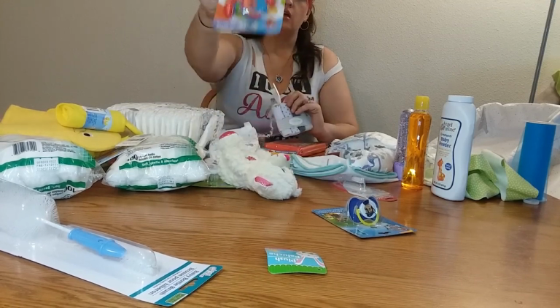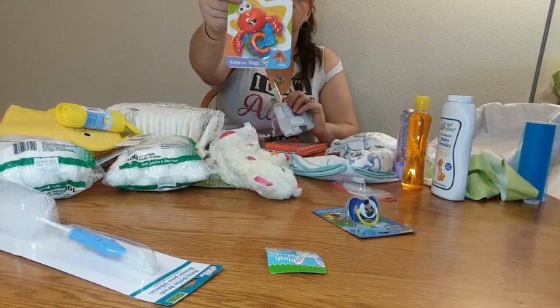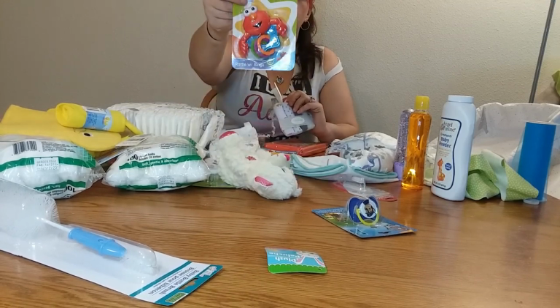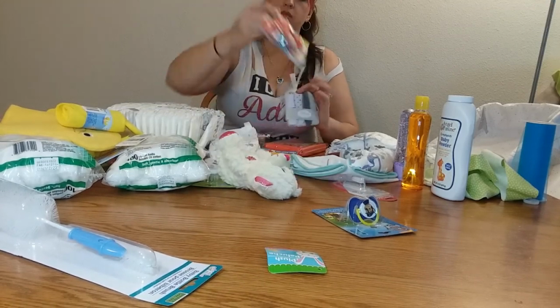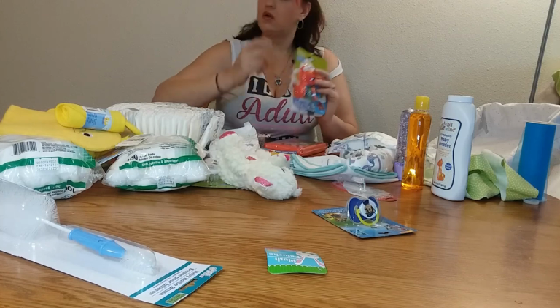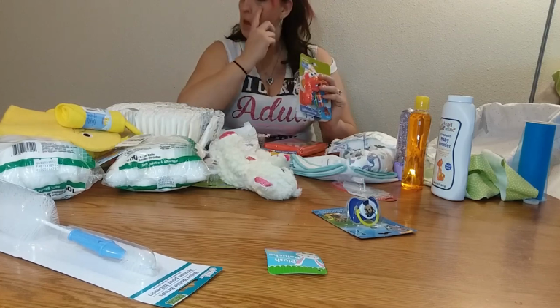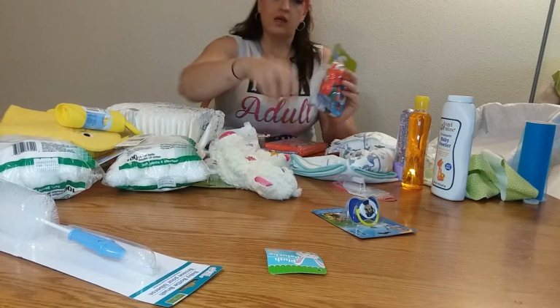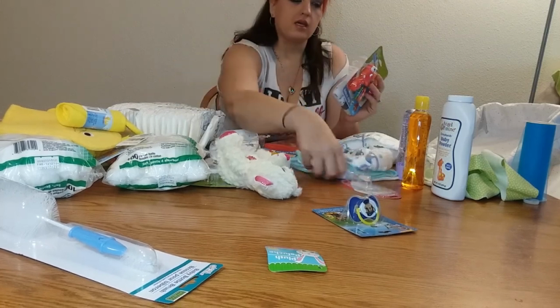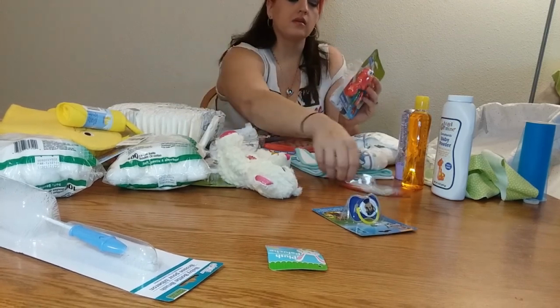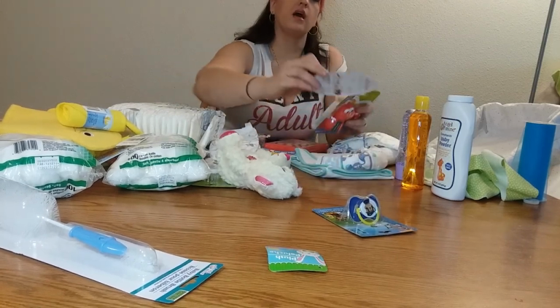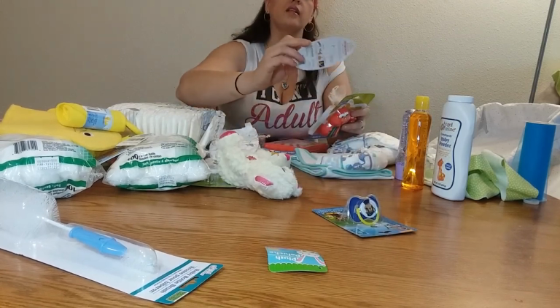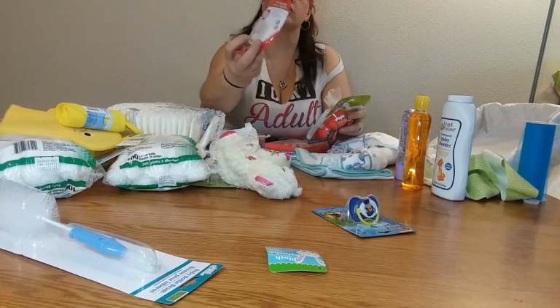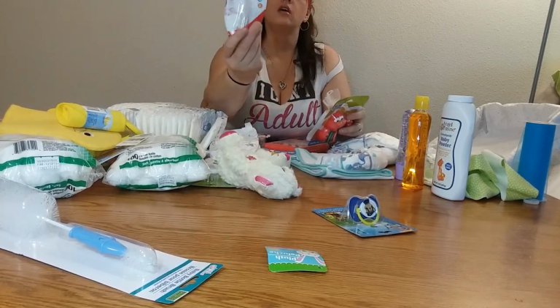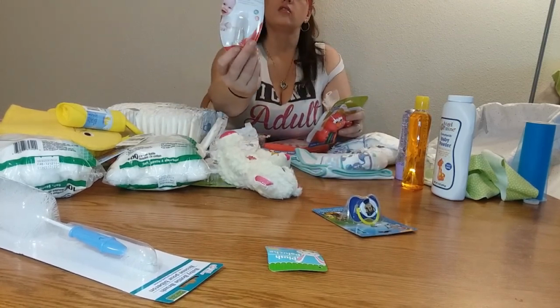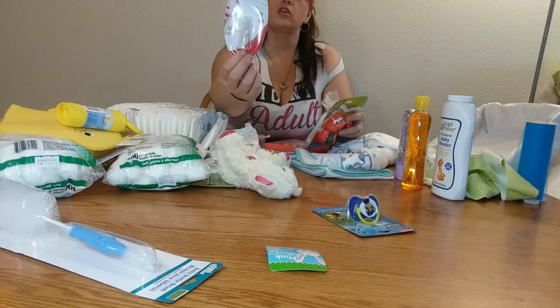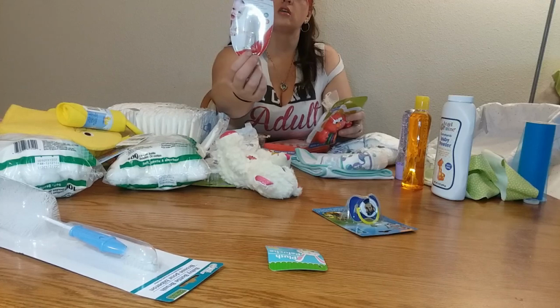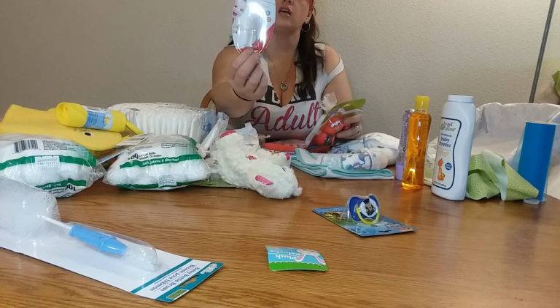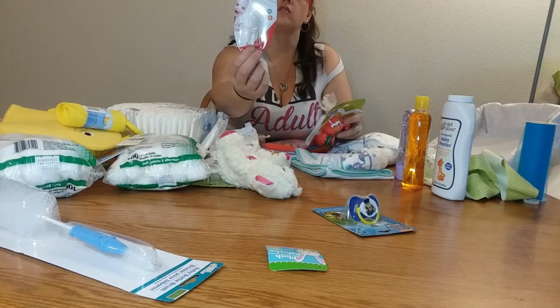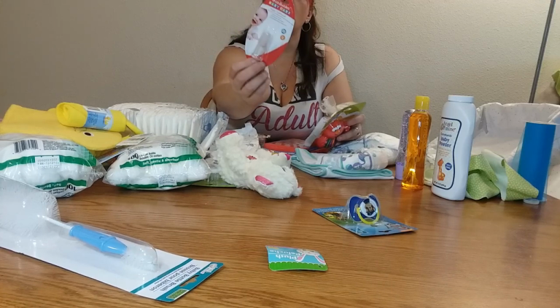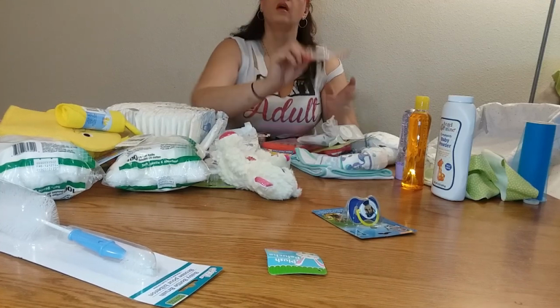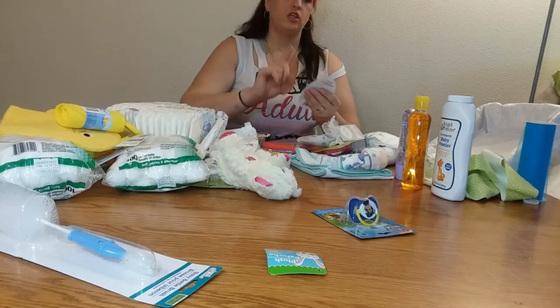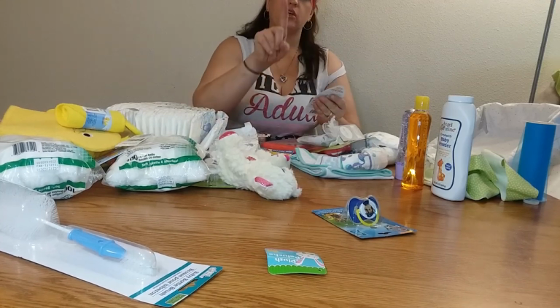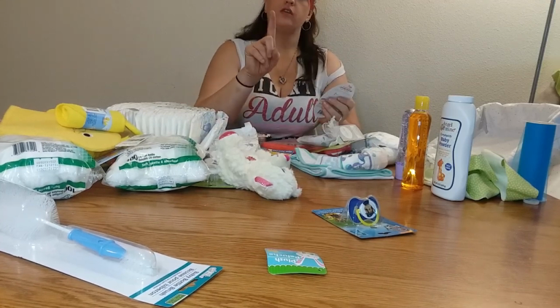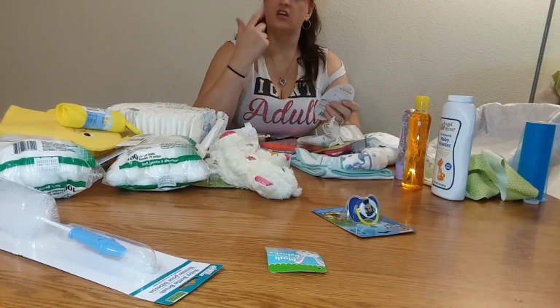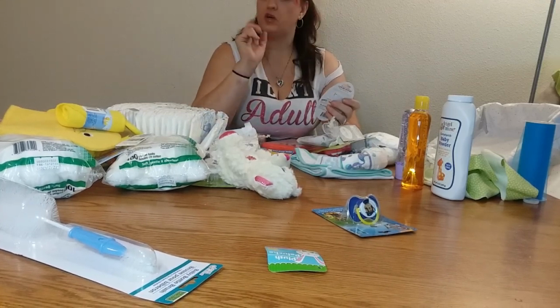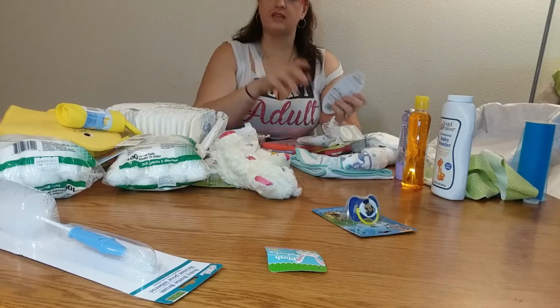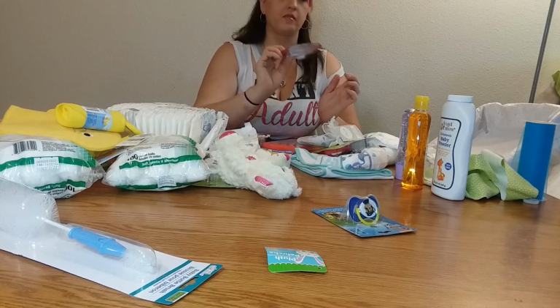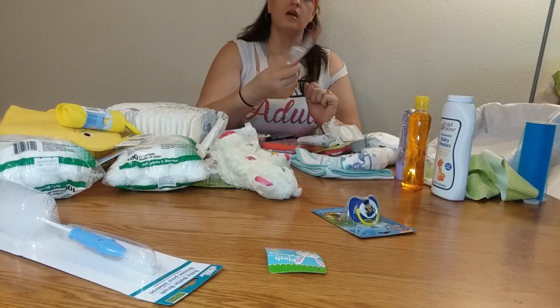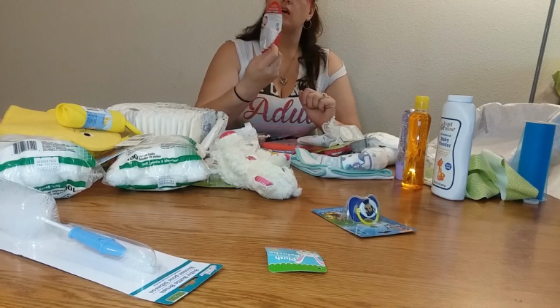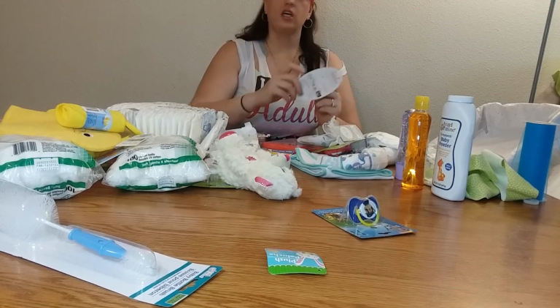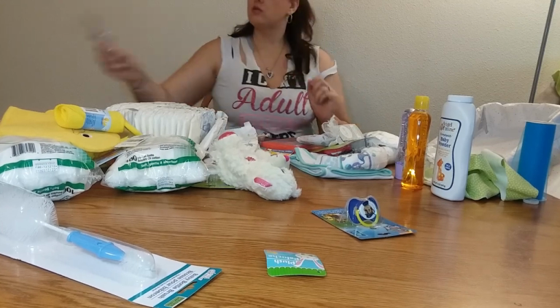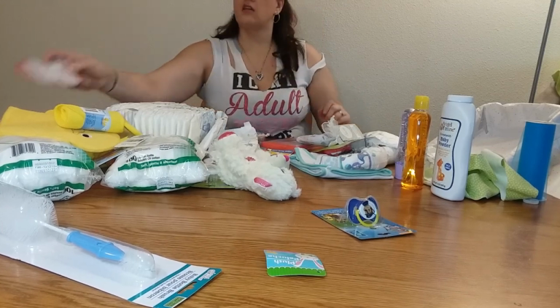A little rattle. And I got this little toothbrush thing for mom — she can put it on her finger and brush baby's teeth. Thought that was kind of cute. Throw that in there.